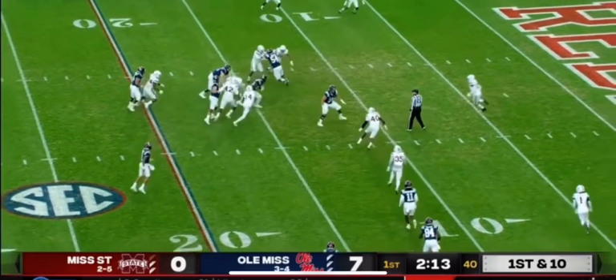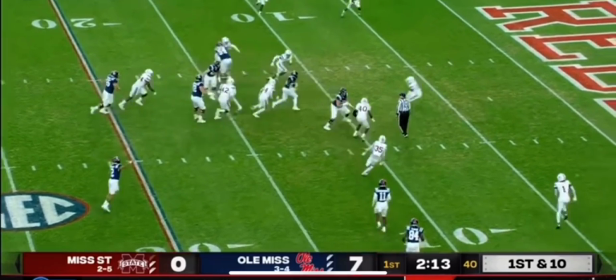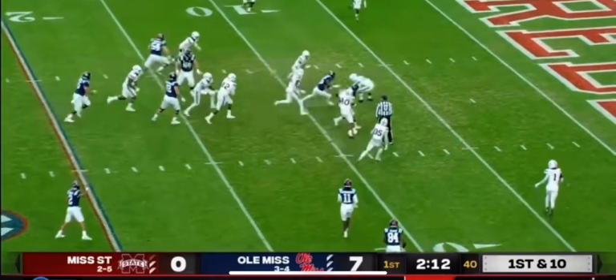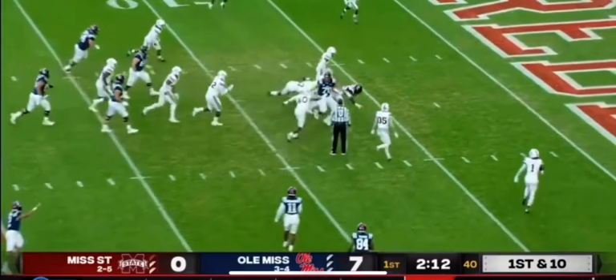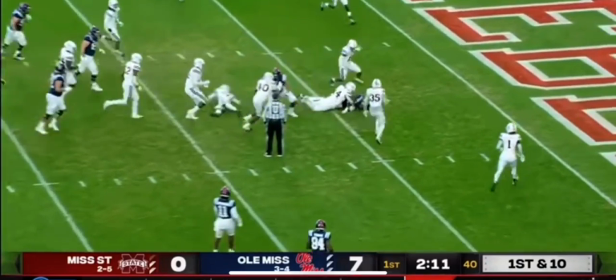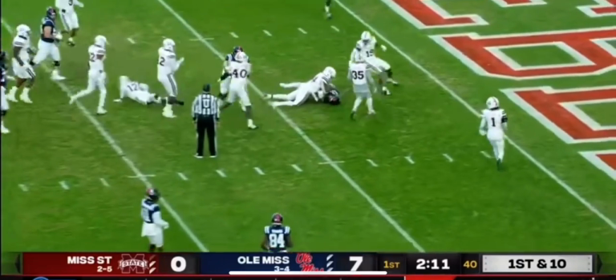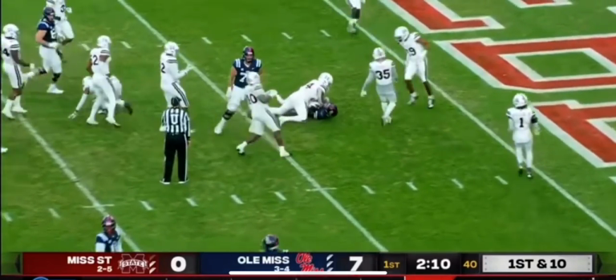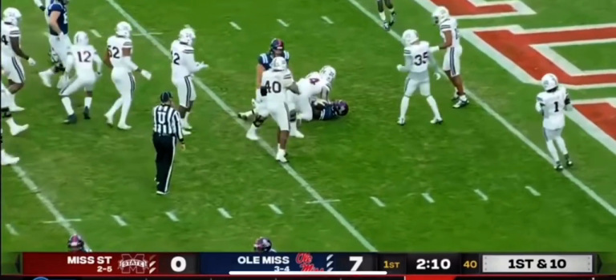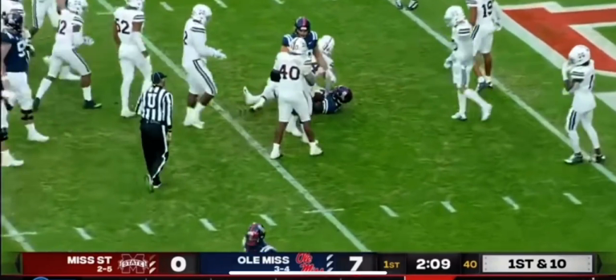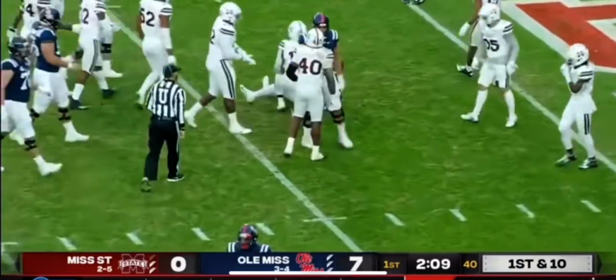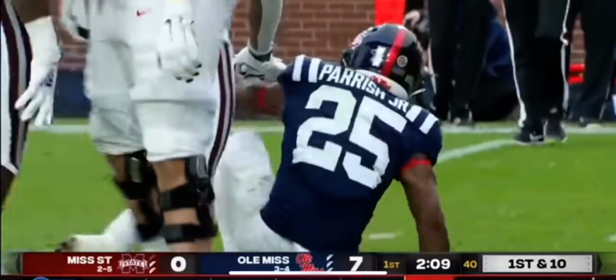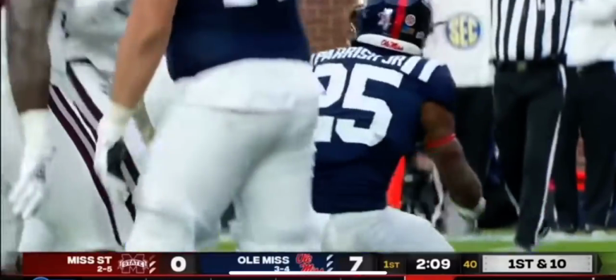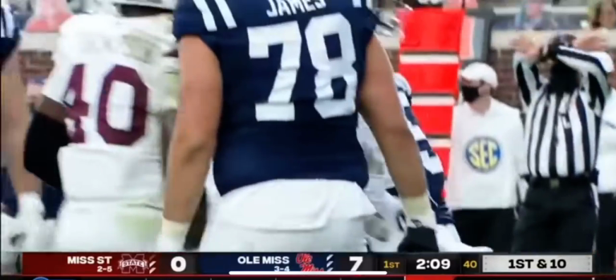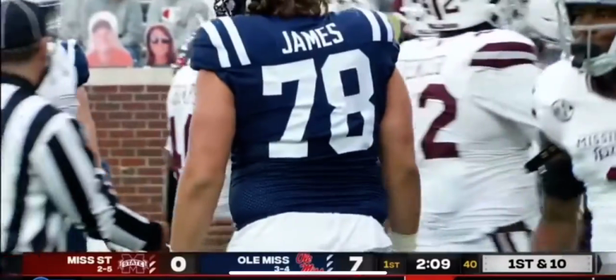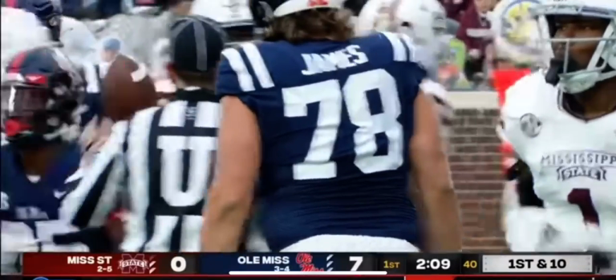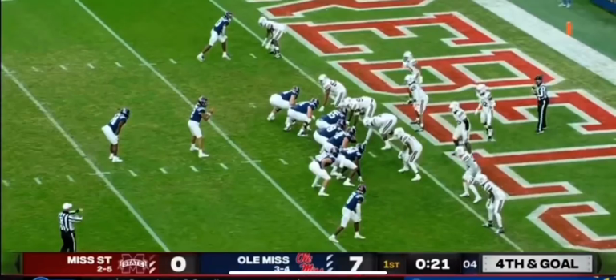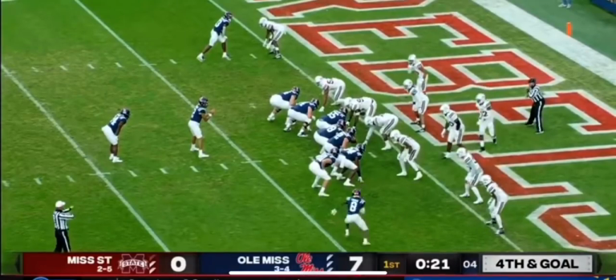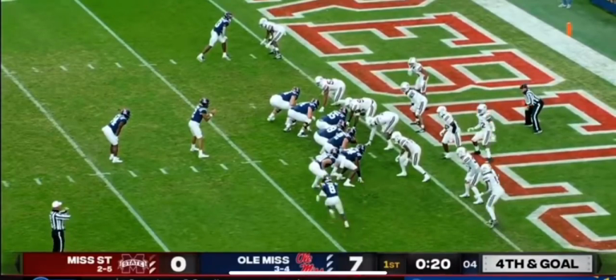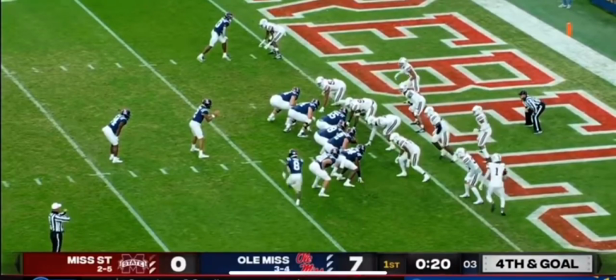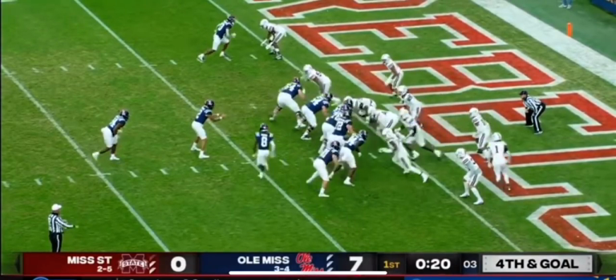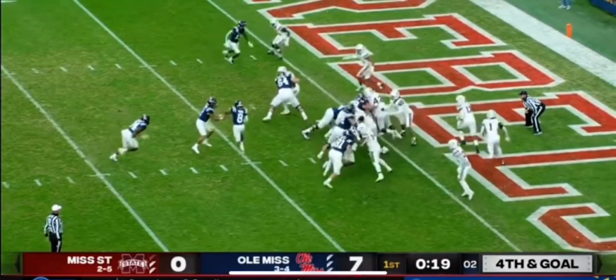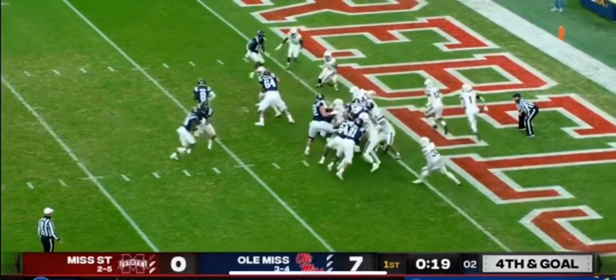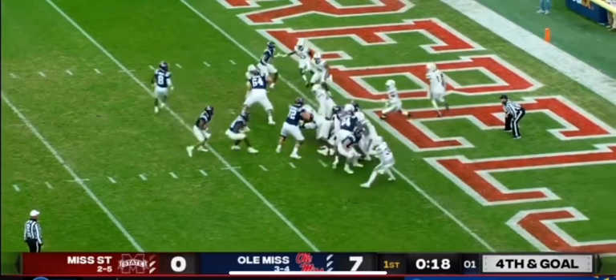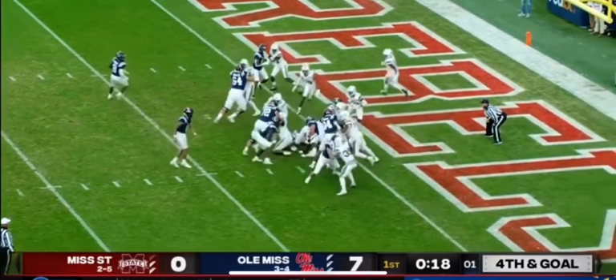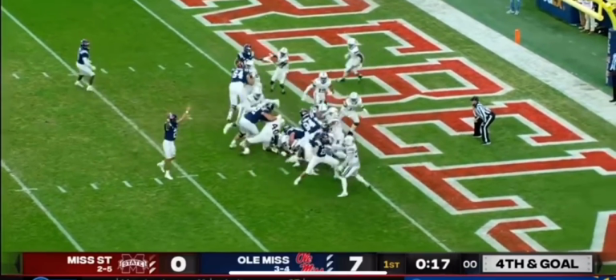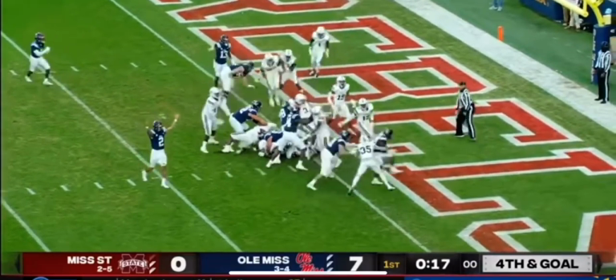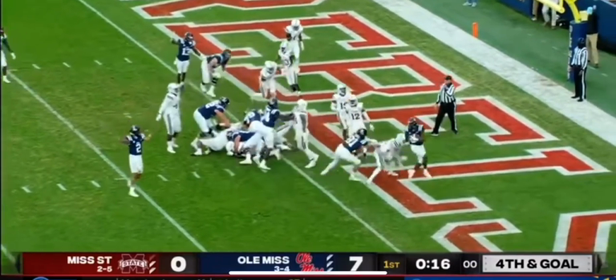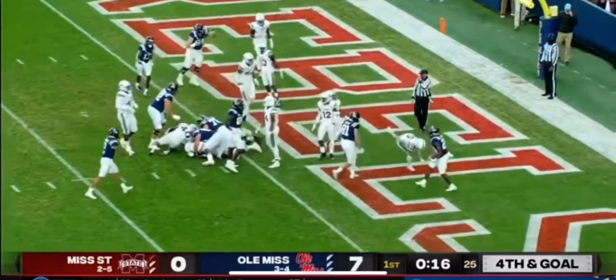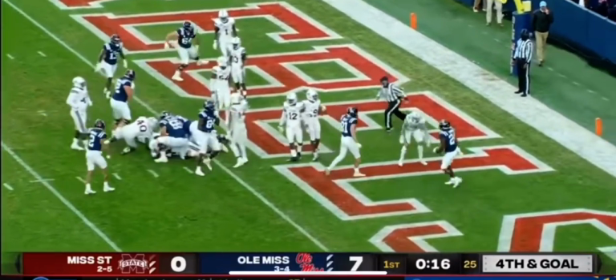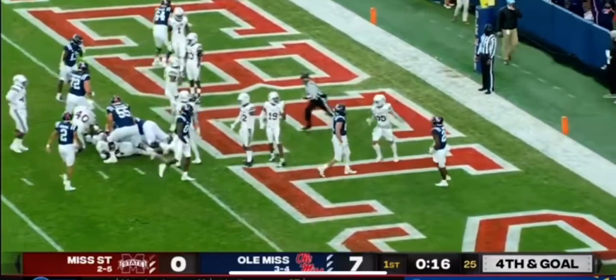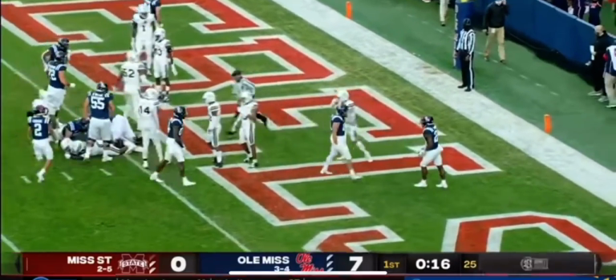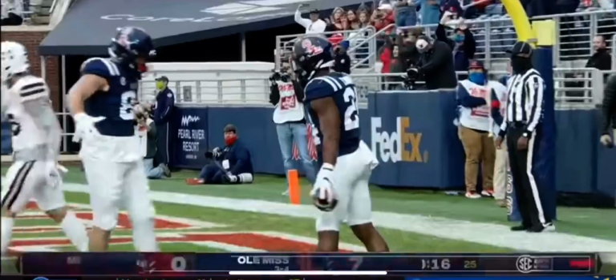Henry Parrish Jr. in at tailback, and he turns it upfield and sets Ole Miss up with a first and goal at the five. At the right side, including Casey Kelly — Moore in motion, fake to him, straight ahead. Corral. Touchdown, Ole Miss! Snoop Conner.